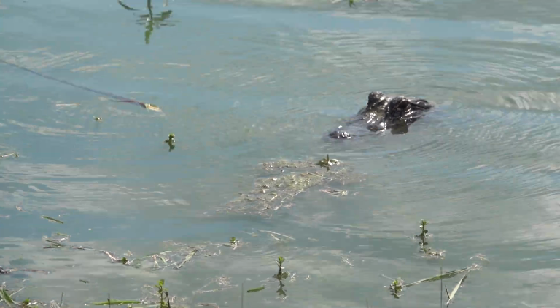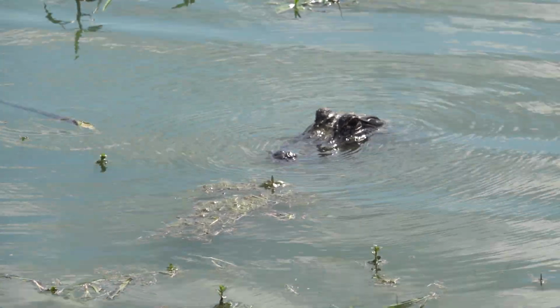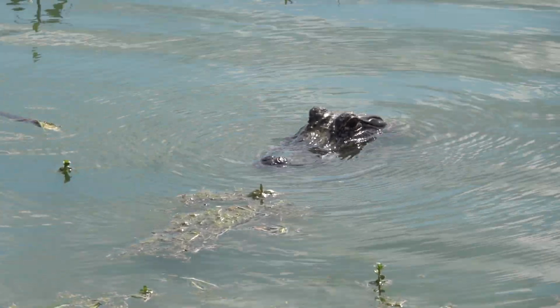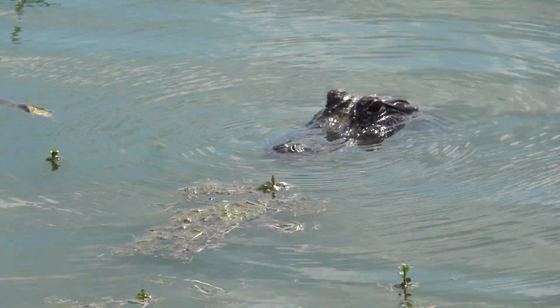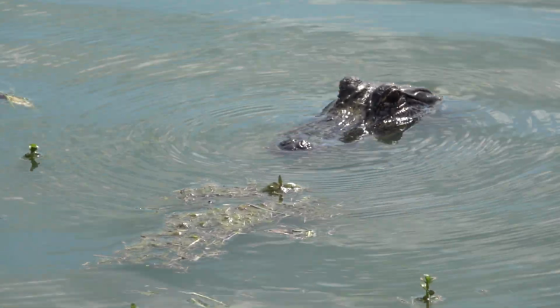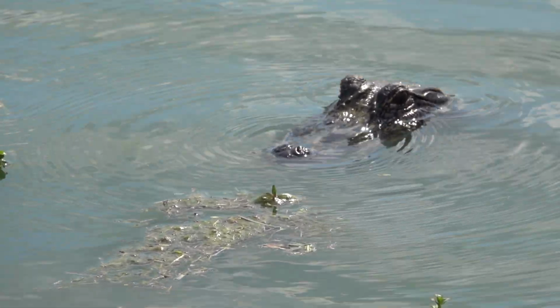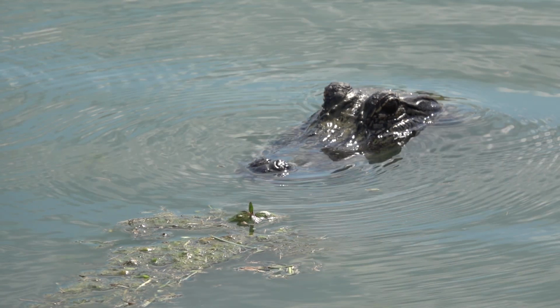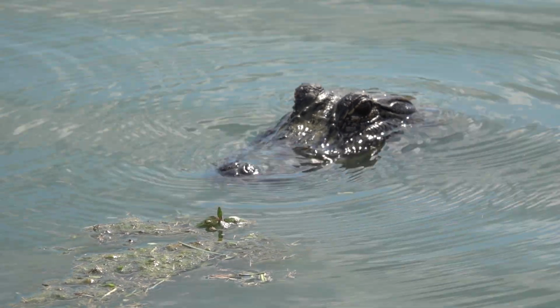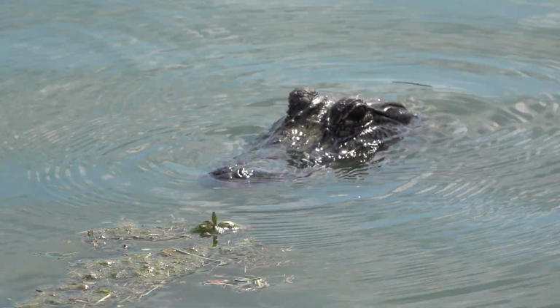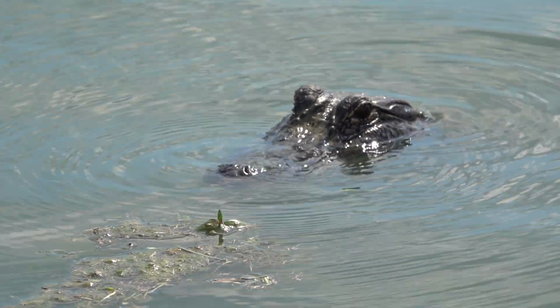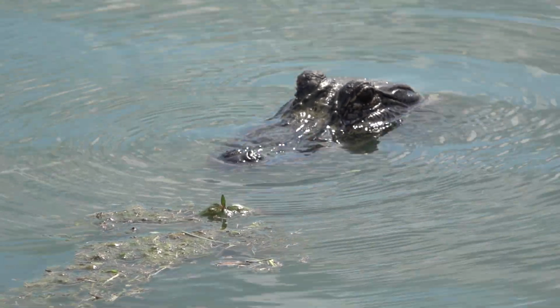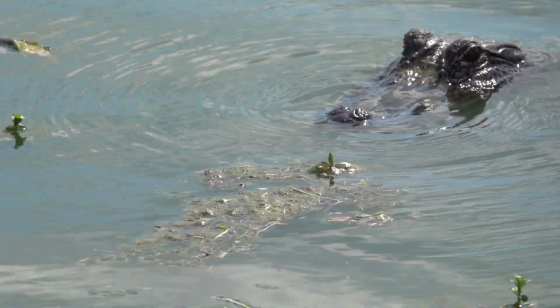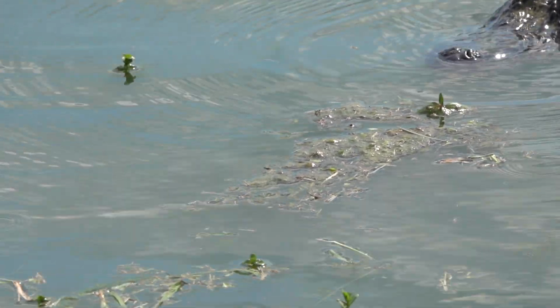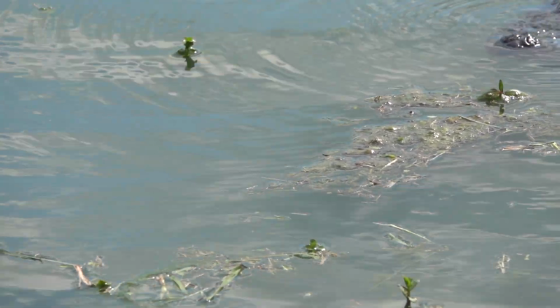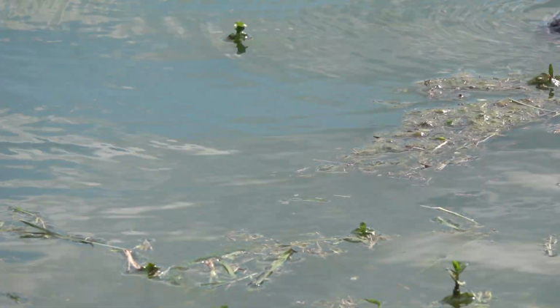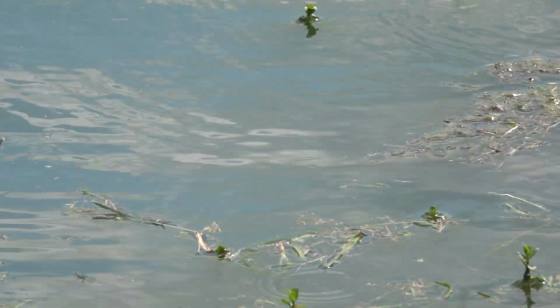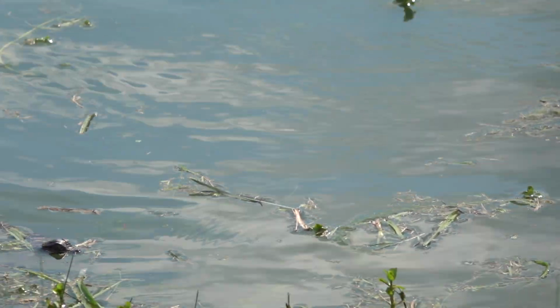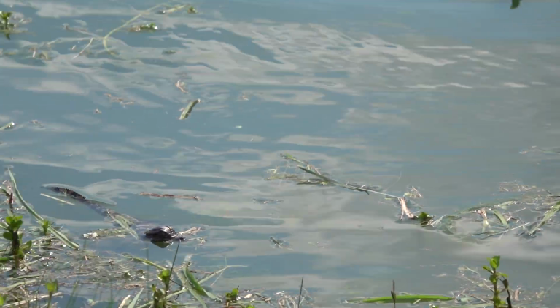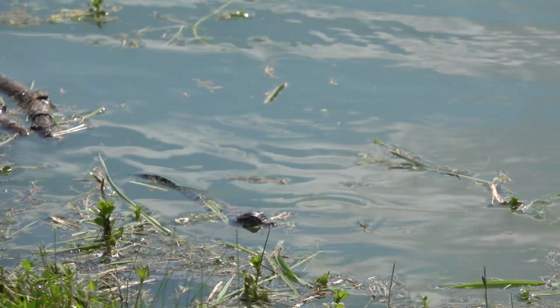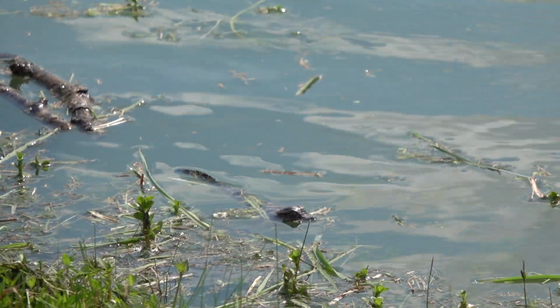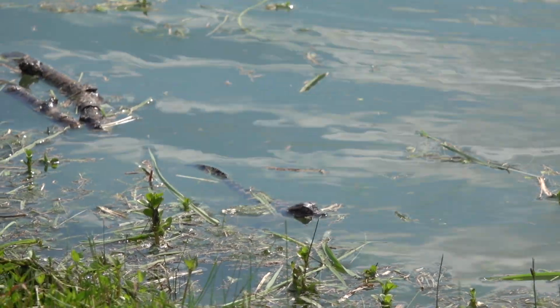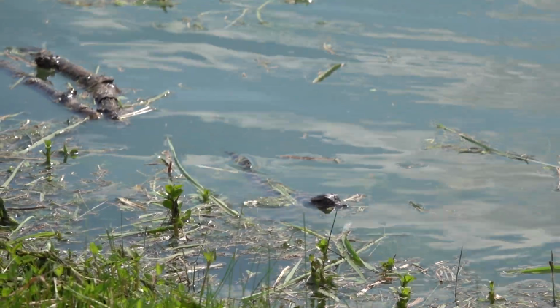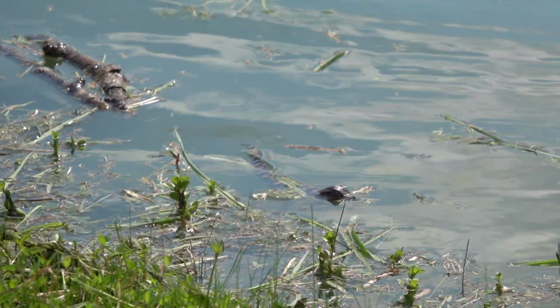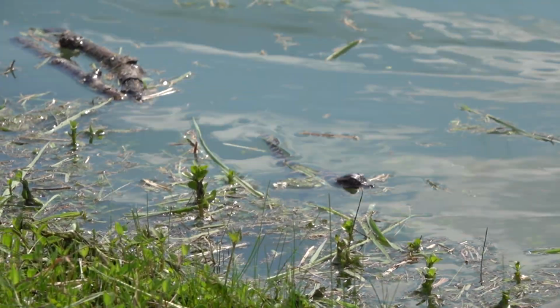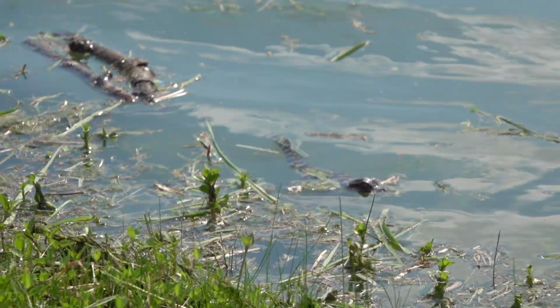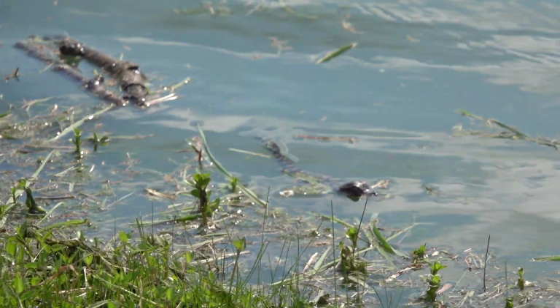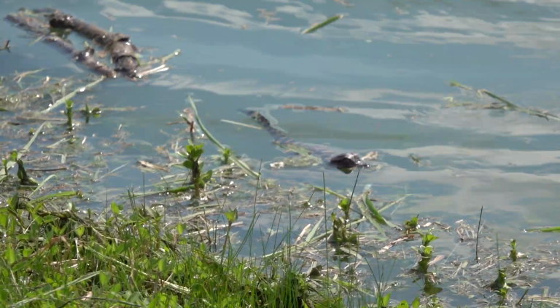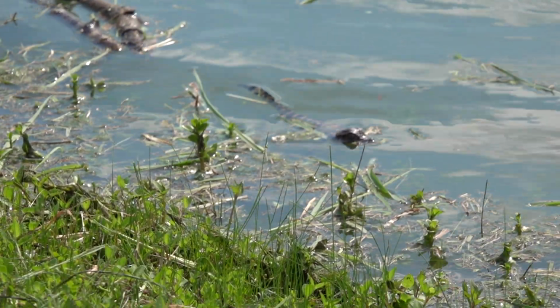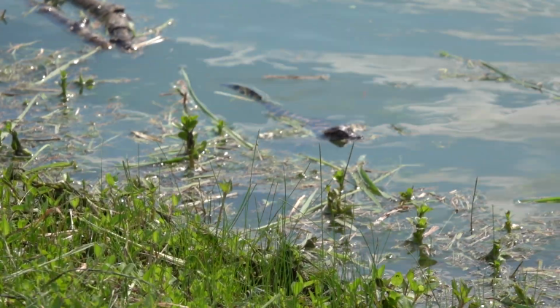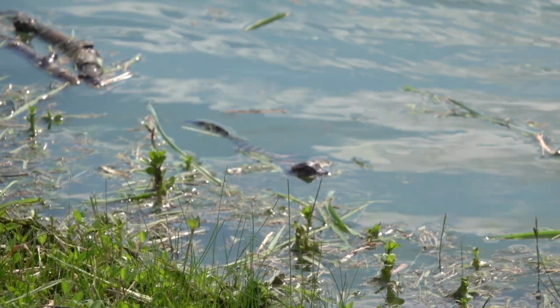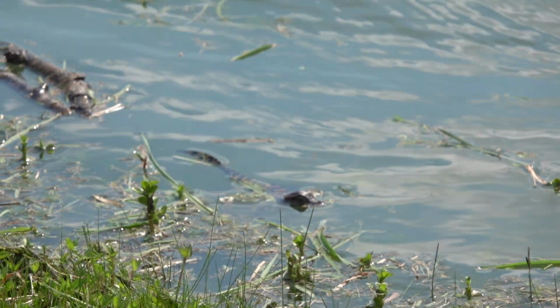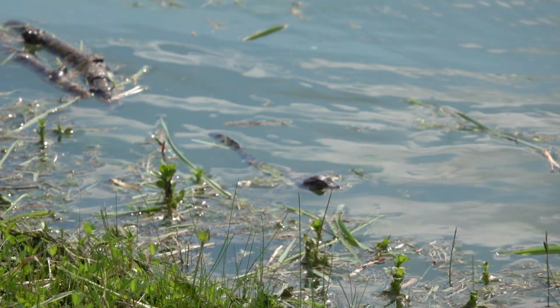So just so you can see, that's a picture of her head, how large it is. And if I pan over here slowly, that's the whole baby gator. Not nearly as big as her head. Pretty cool to have in the backyard.